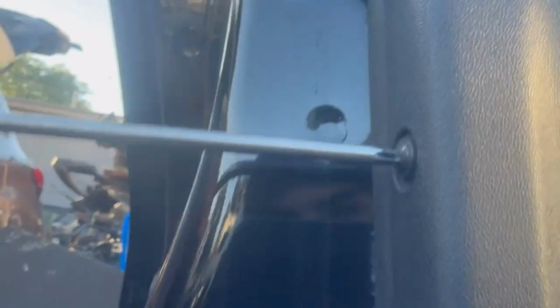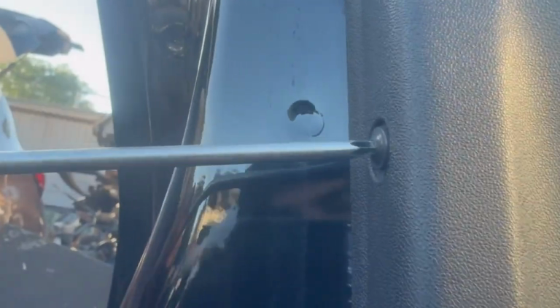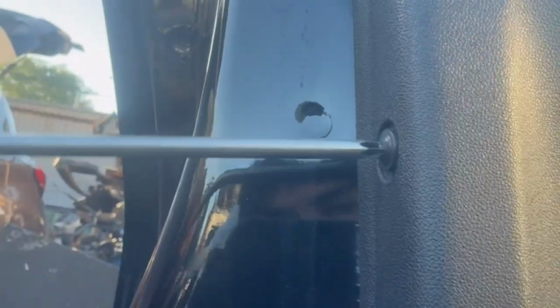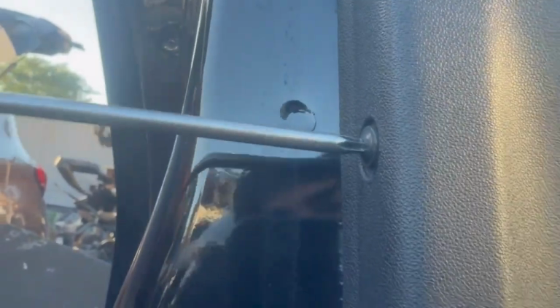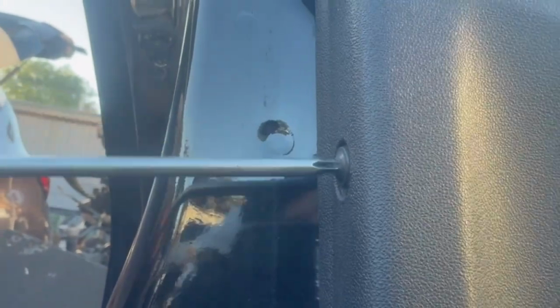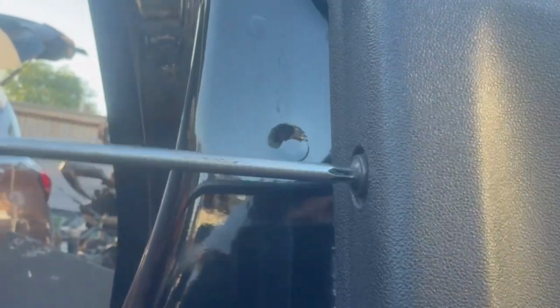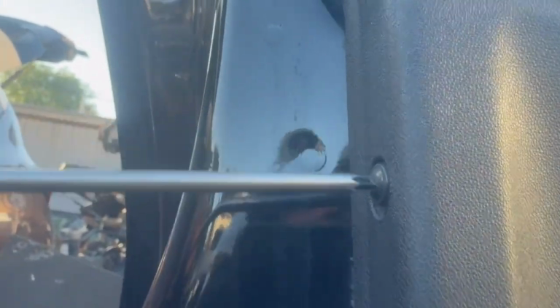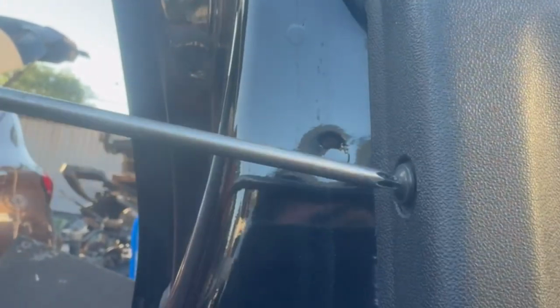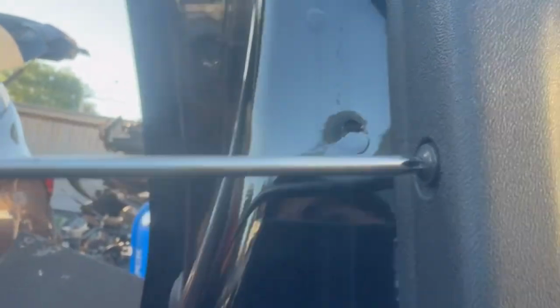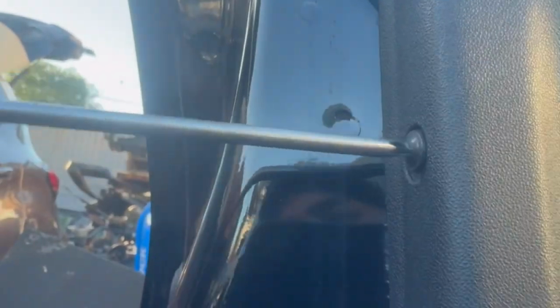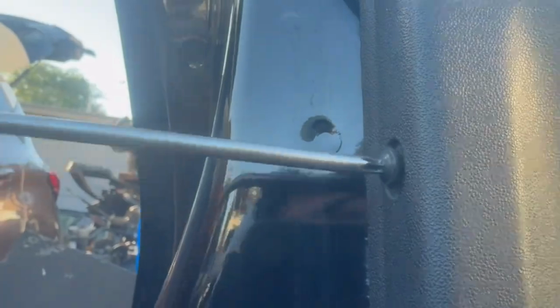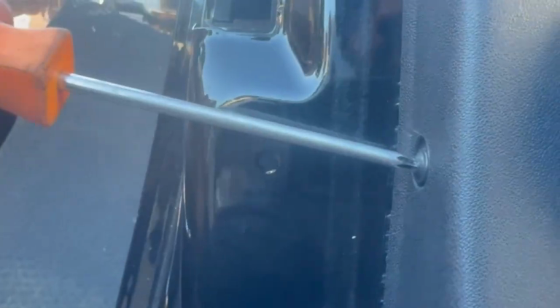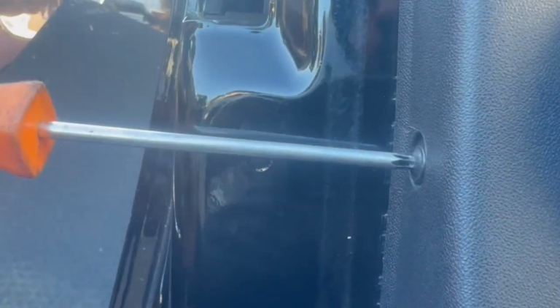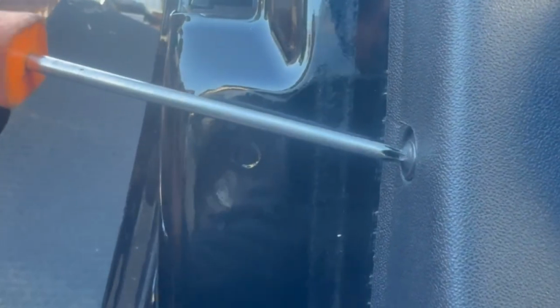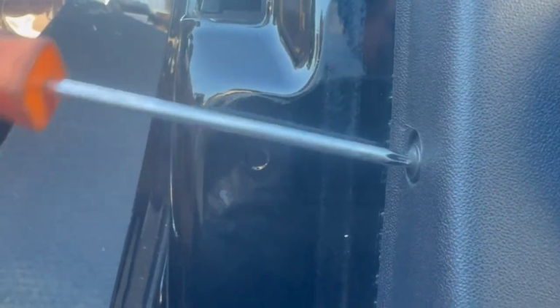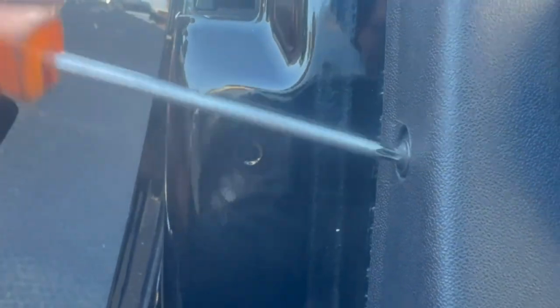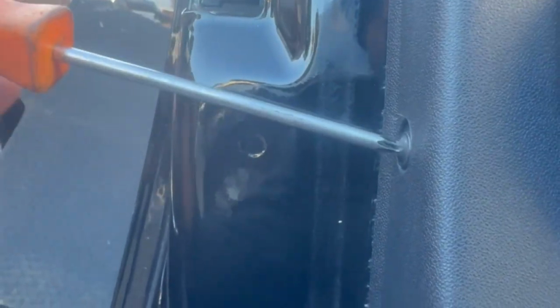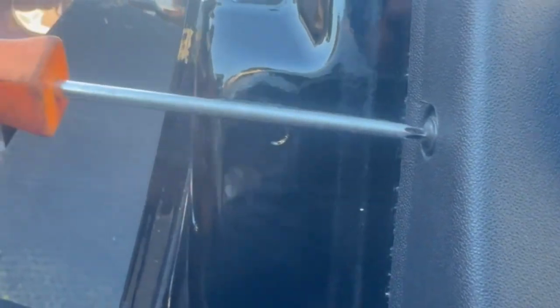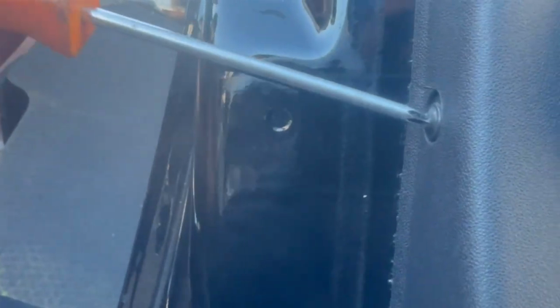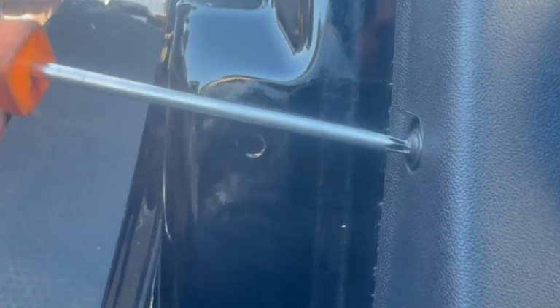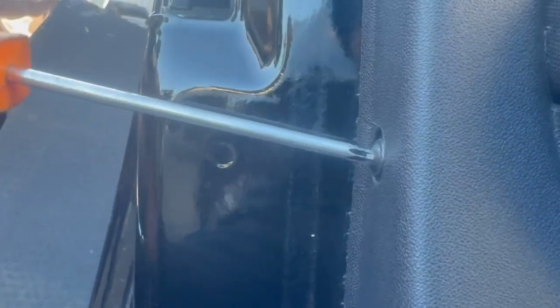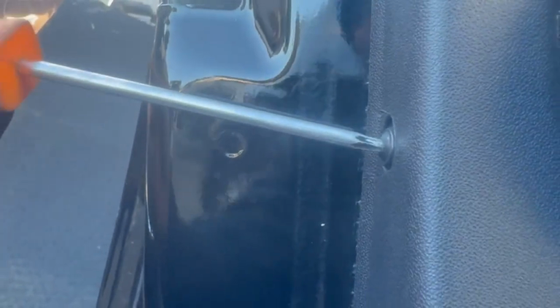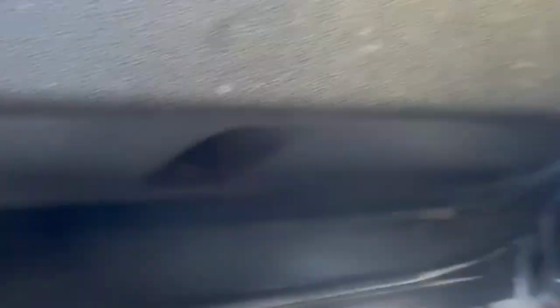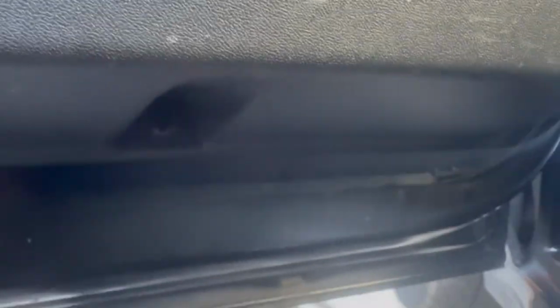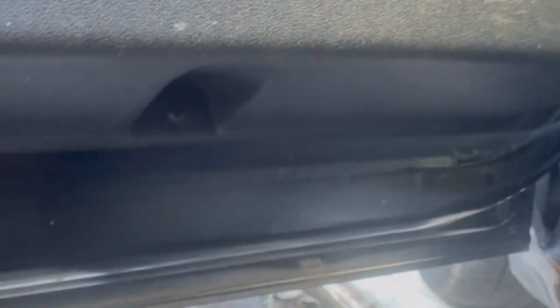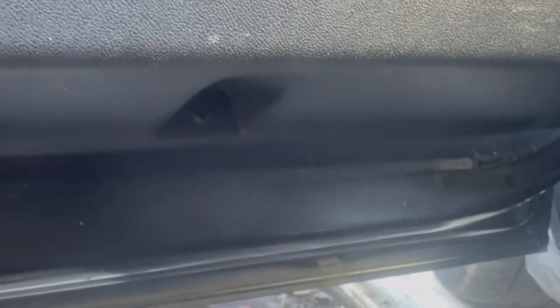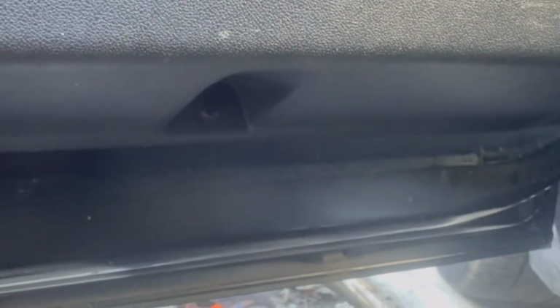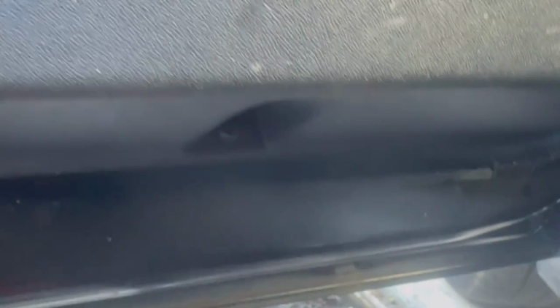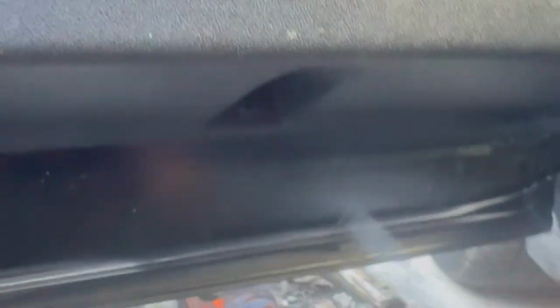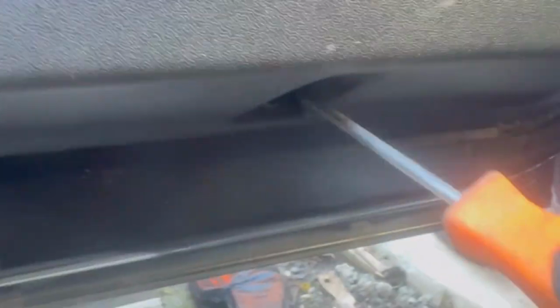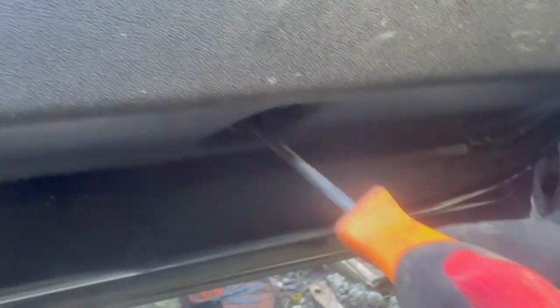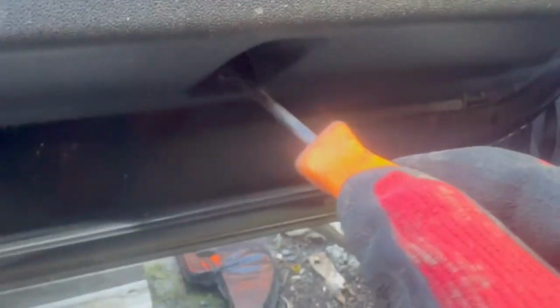Next, to the side of the door panel, there are two torx screws that we need to remove. Then there is one torx screw all the way to the bottom of the door panel.